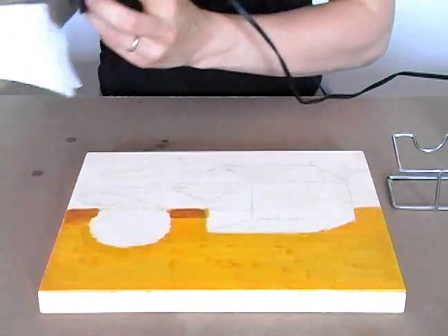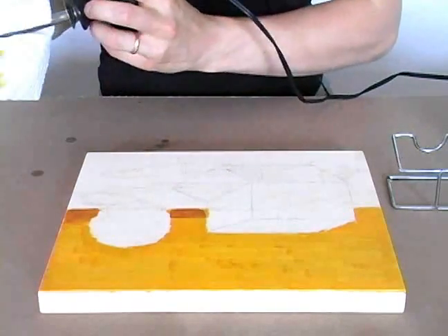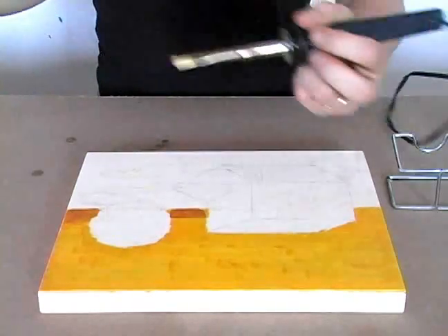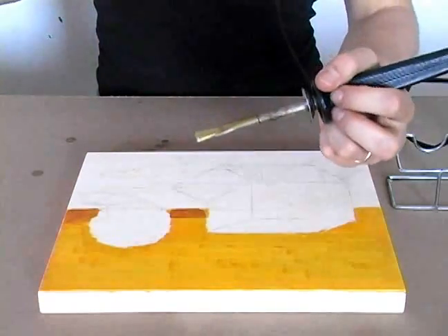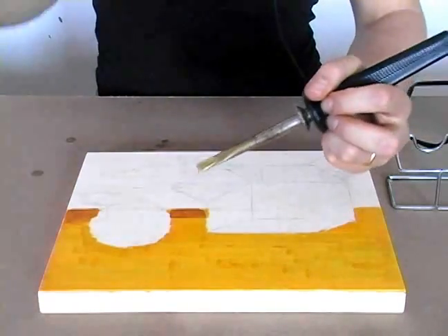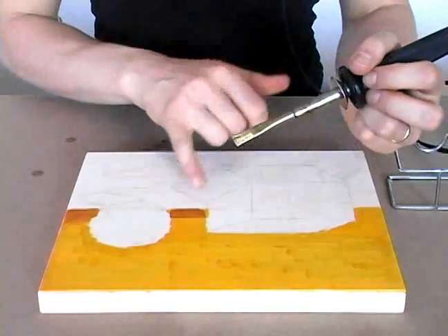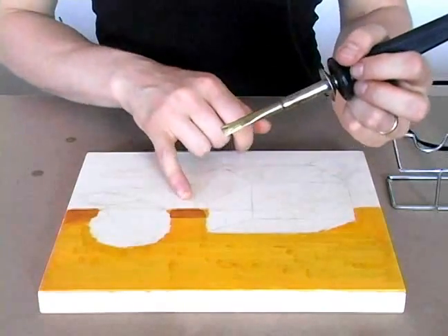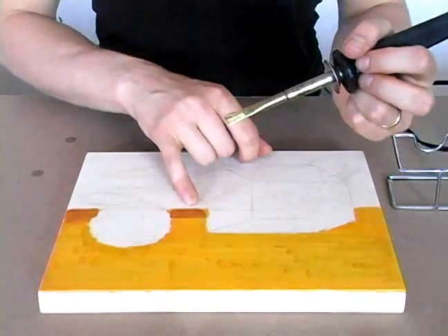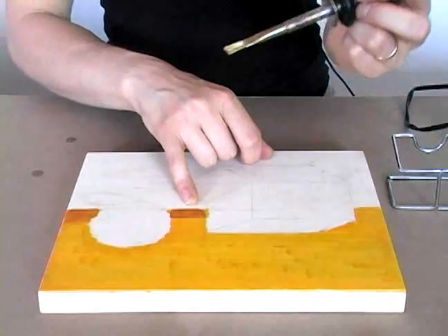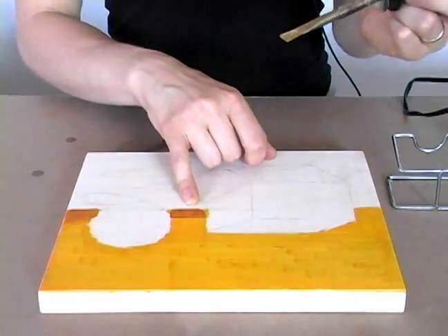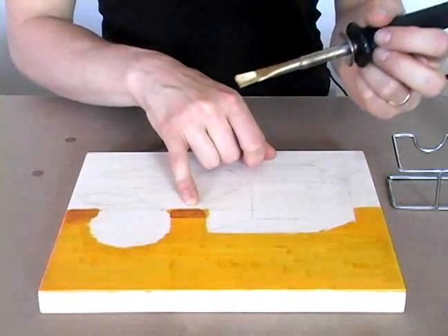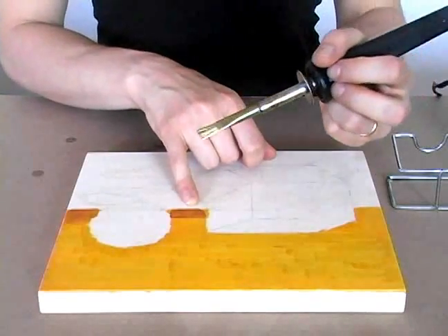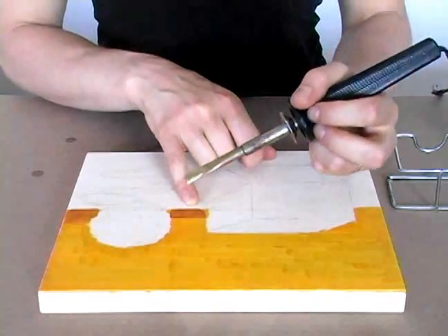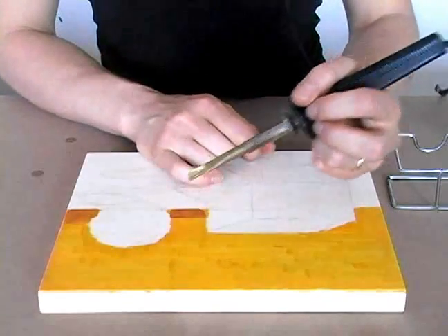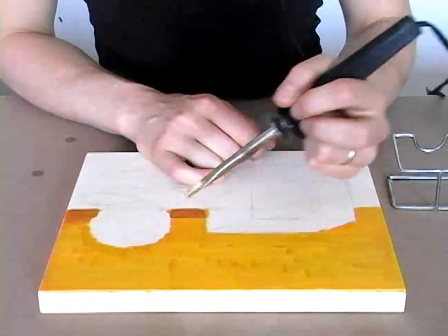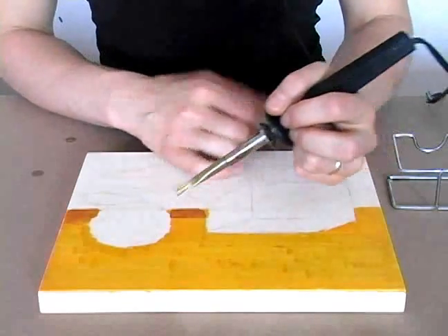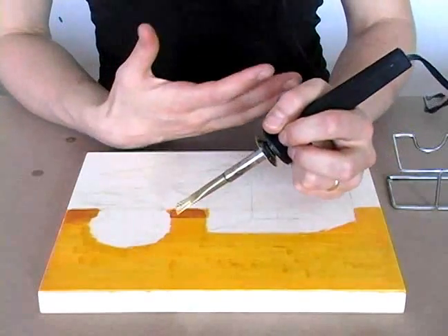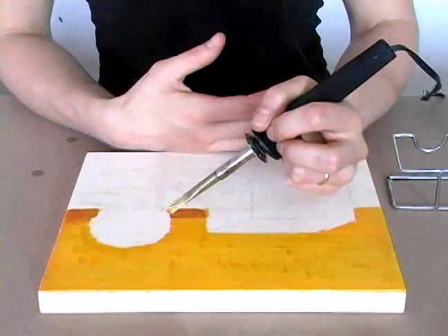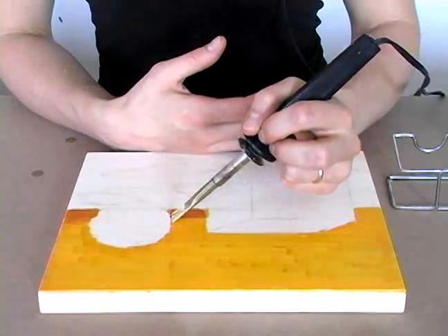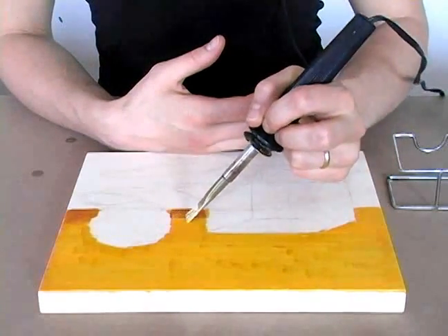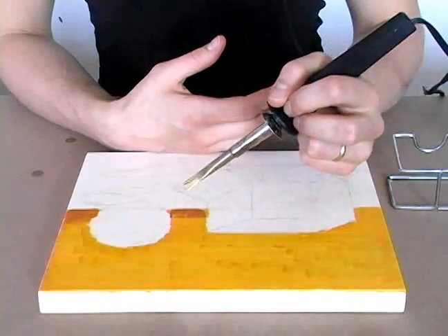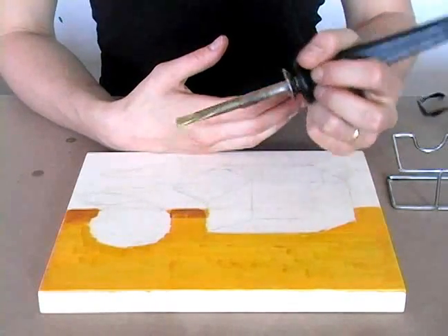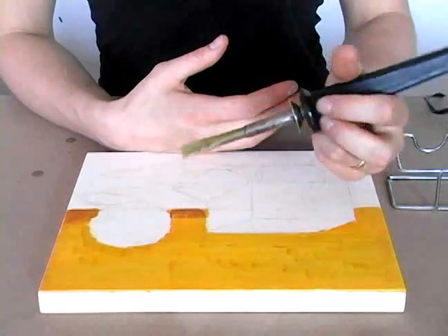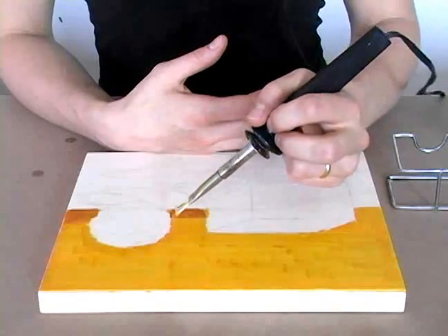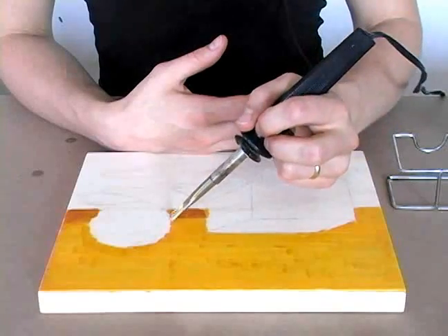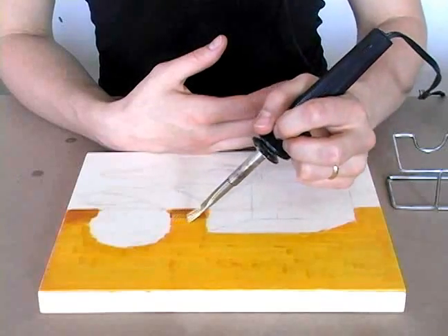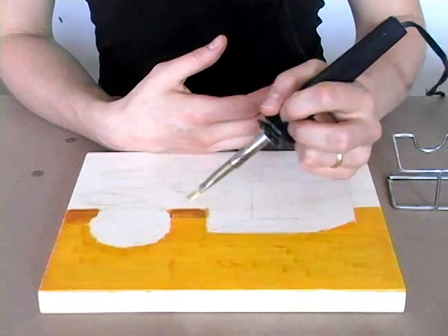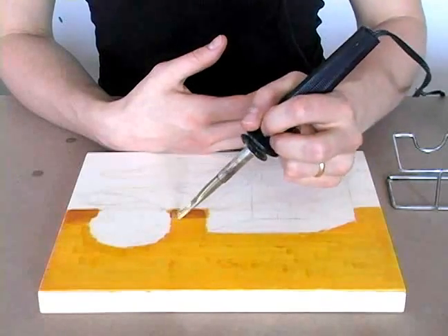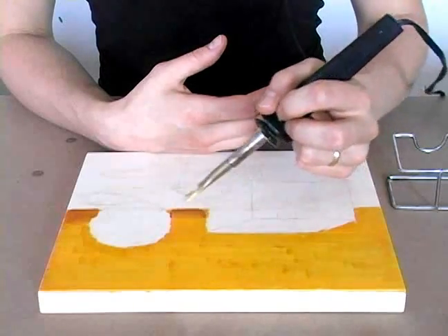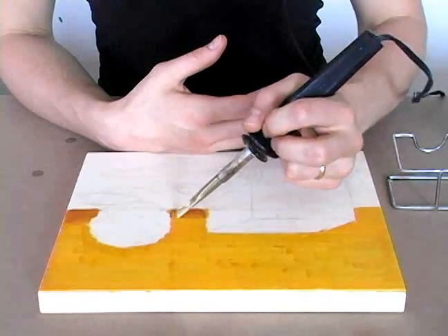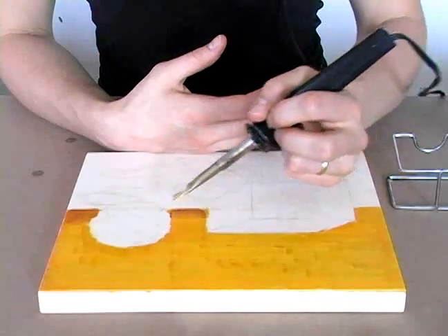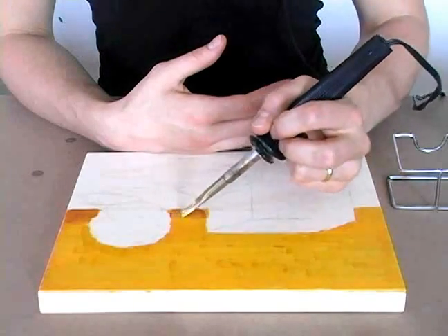Blending is also very easy. The wax hardens right away as you lay it down, but you can also pick up the wax again and just blend the colors together.